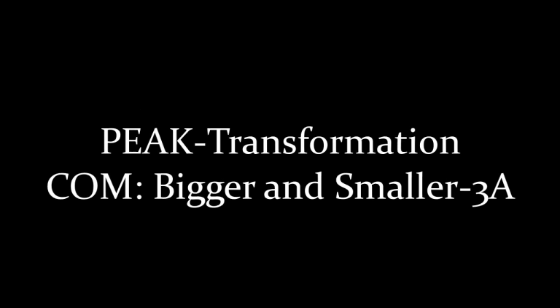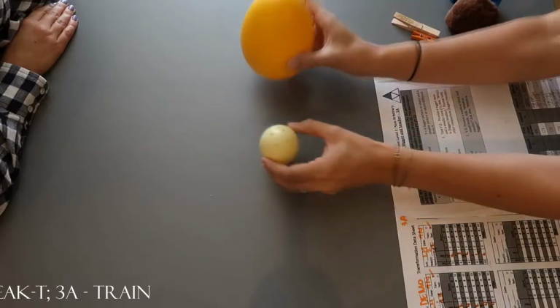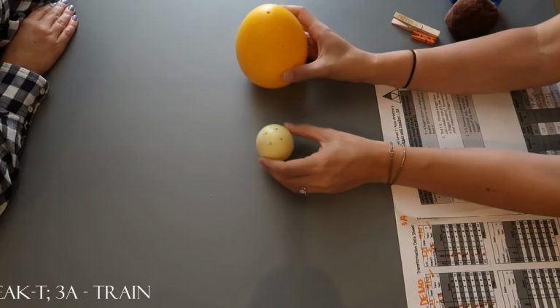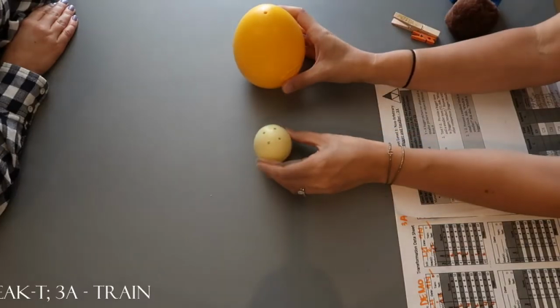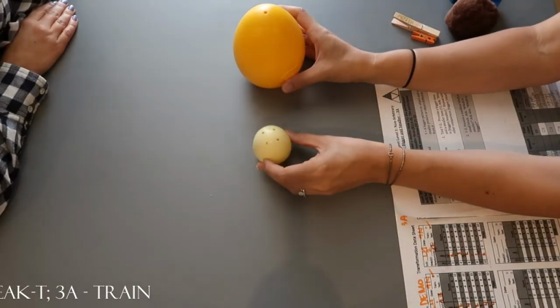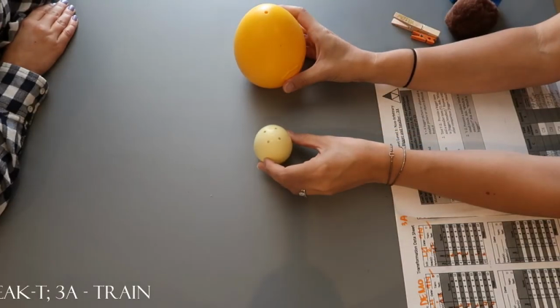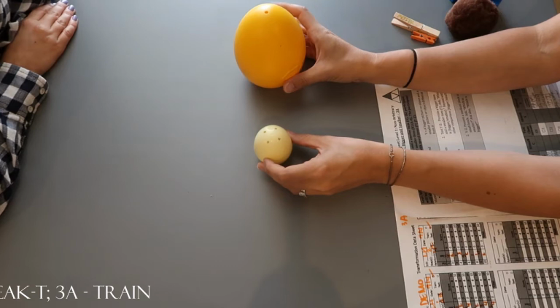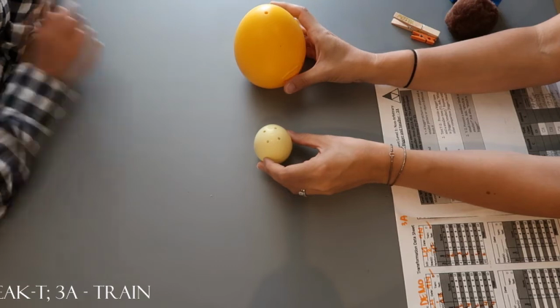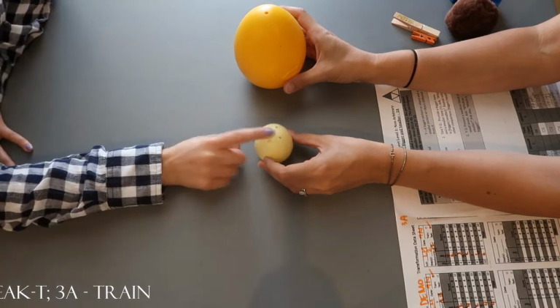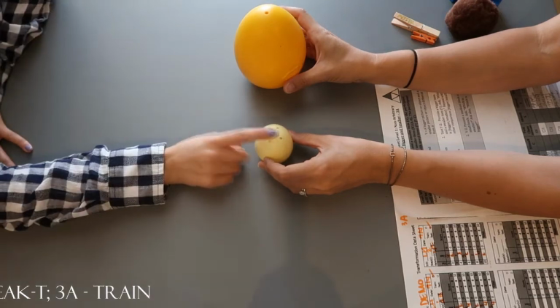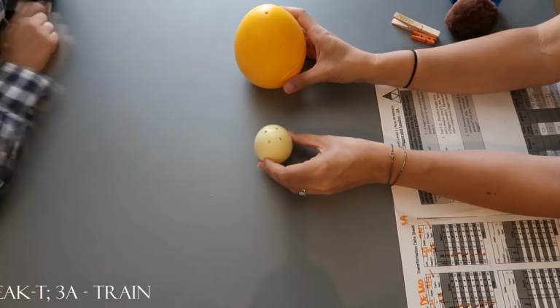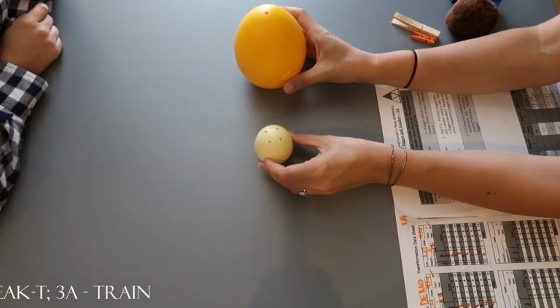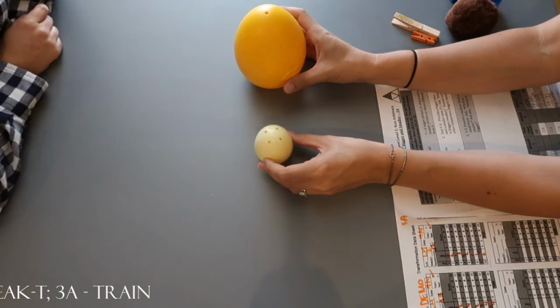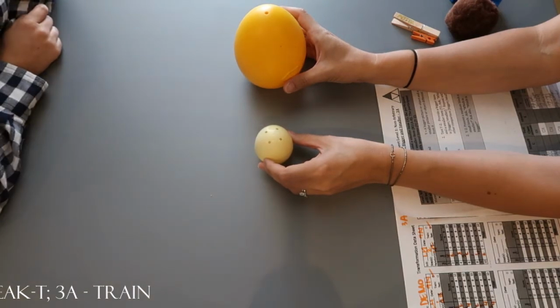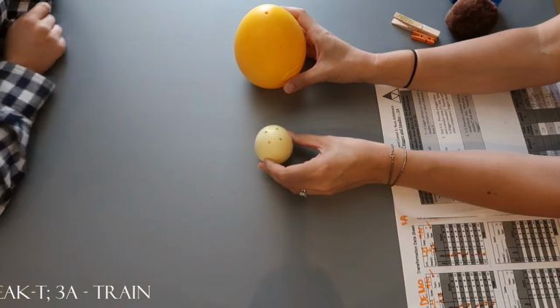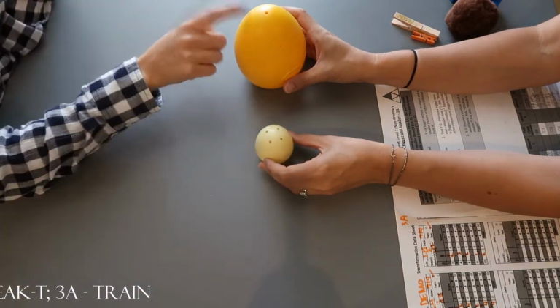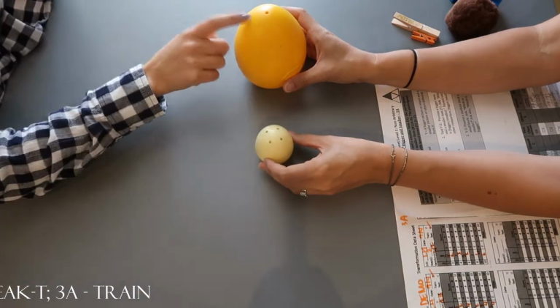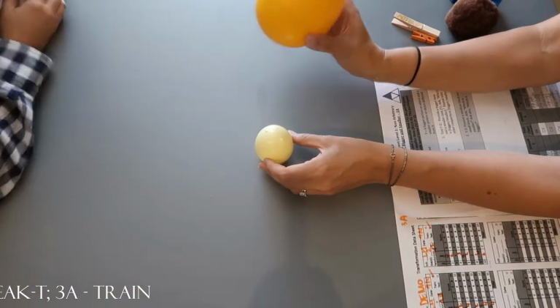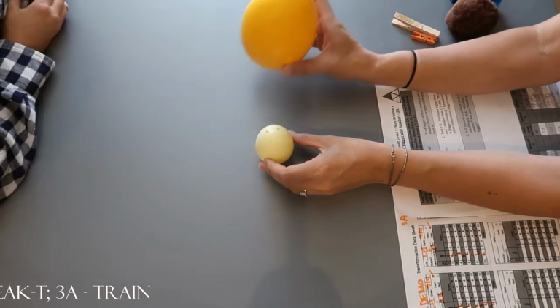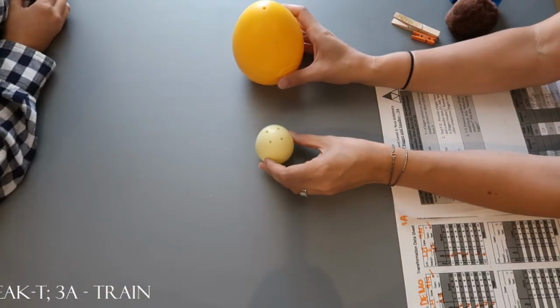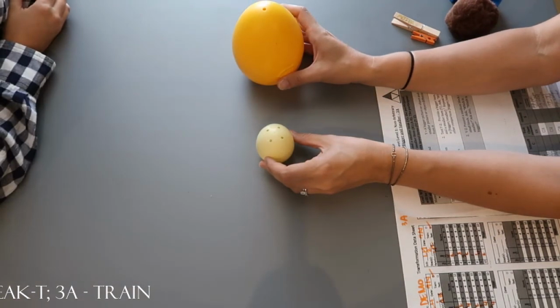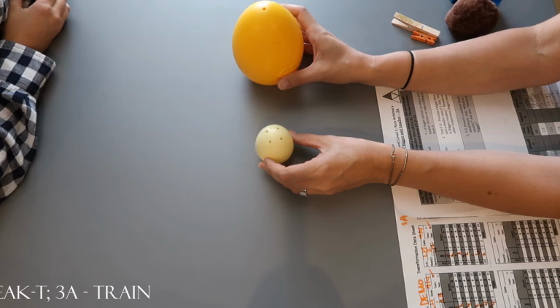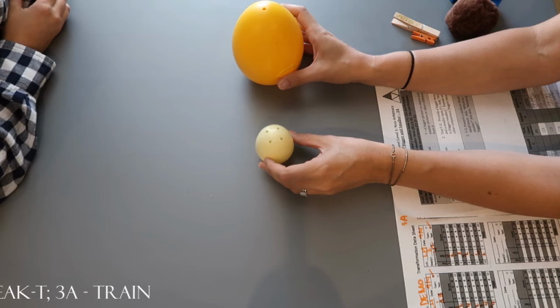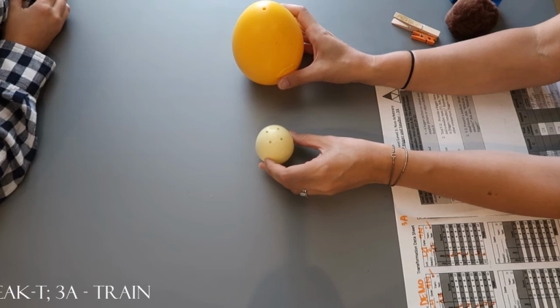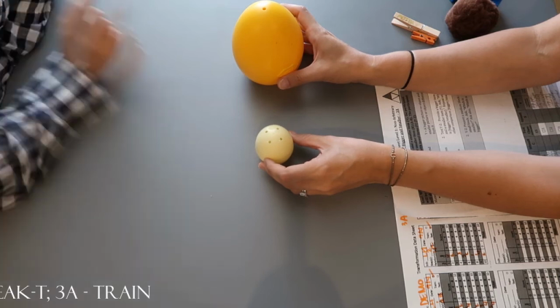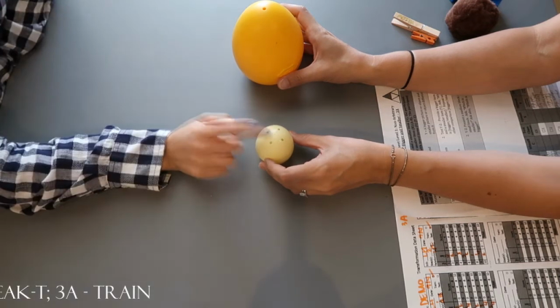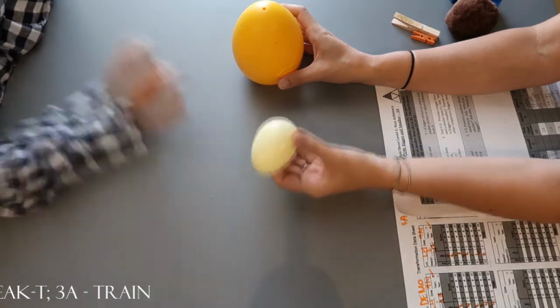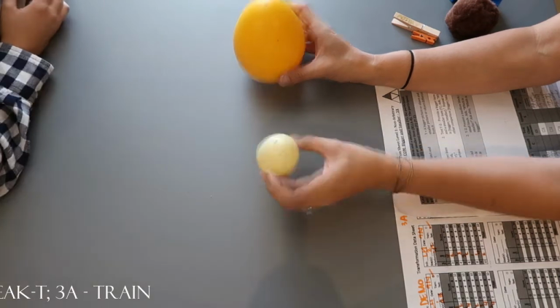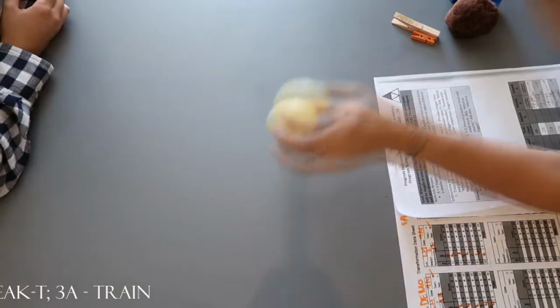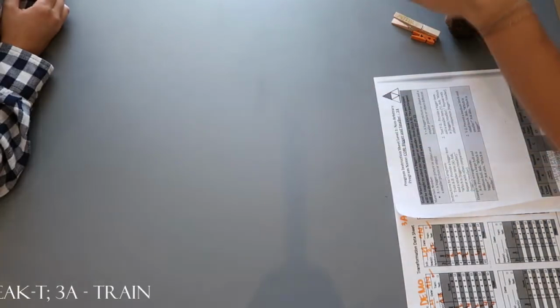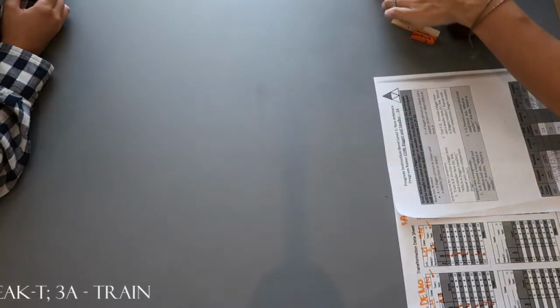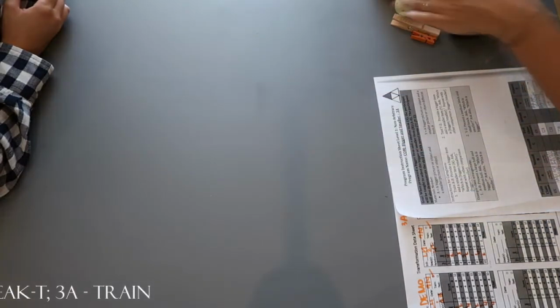Right. Which one's bigger? No, look again. Which one's bigger? That is bigger. Which one's smaller? That is smaller. Nice work.